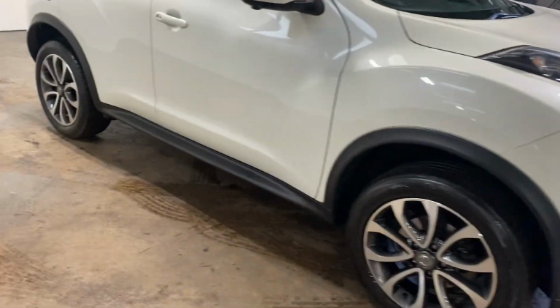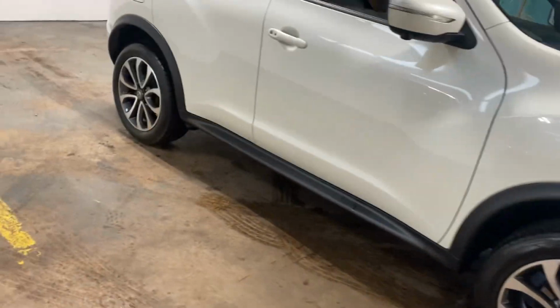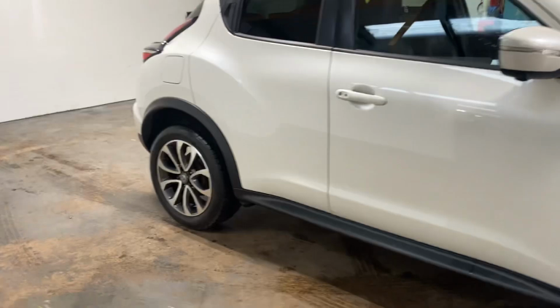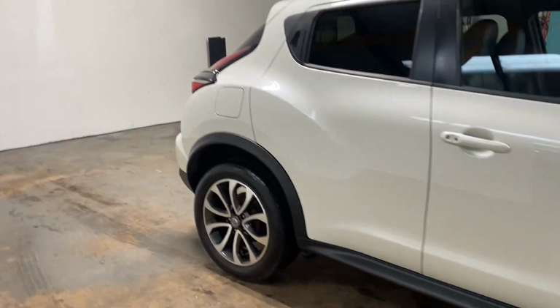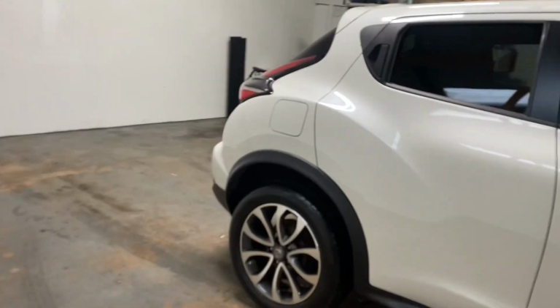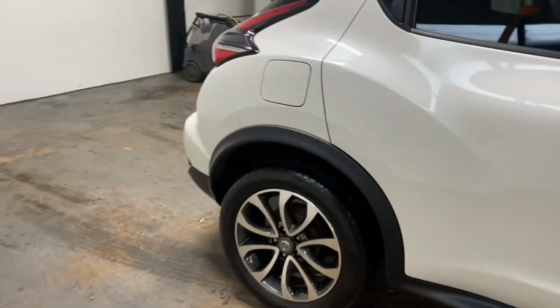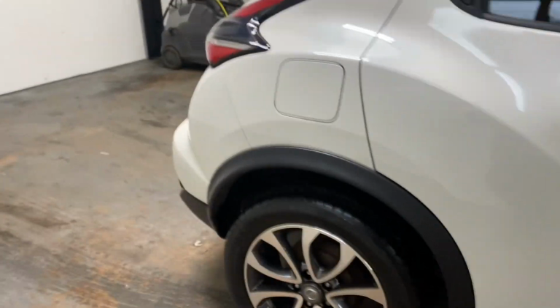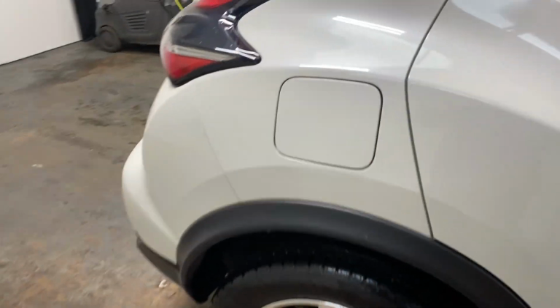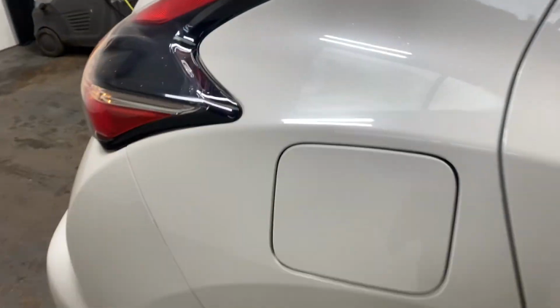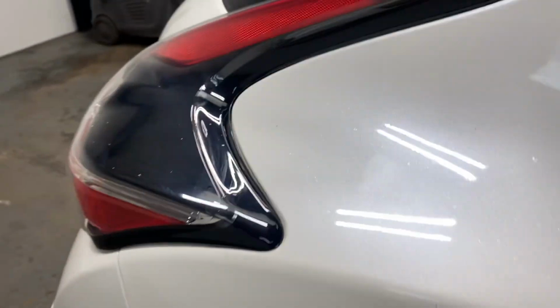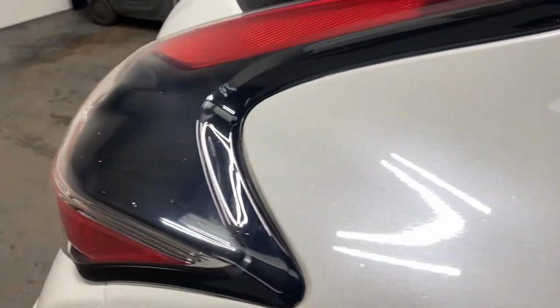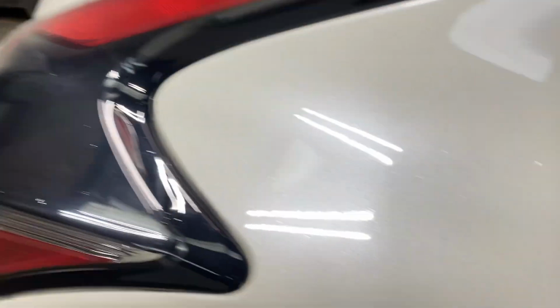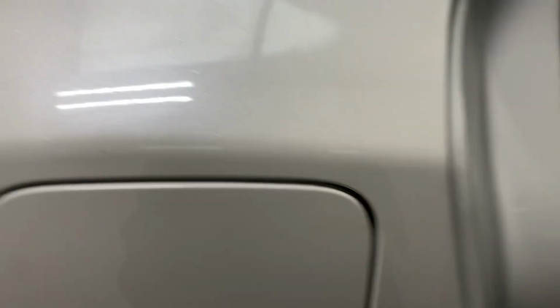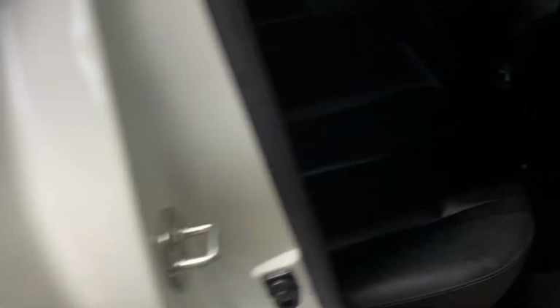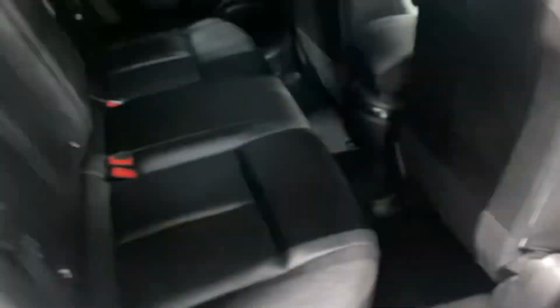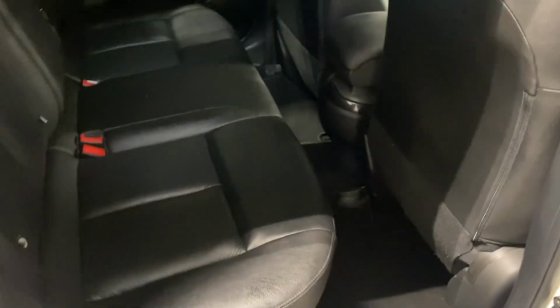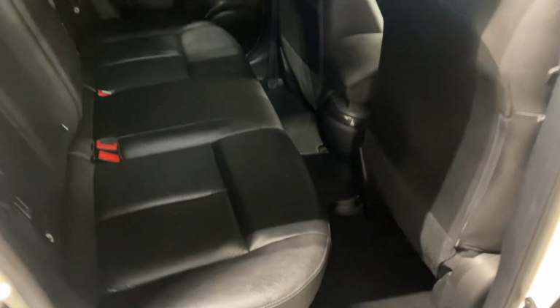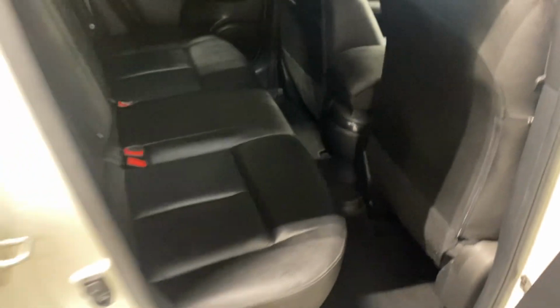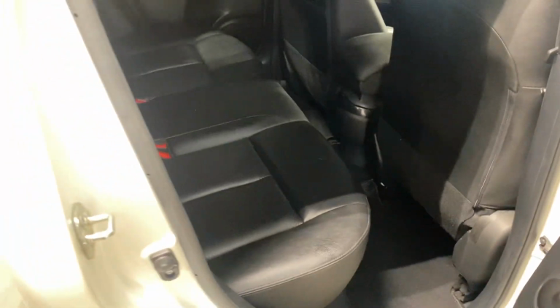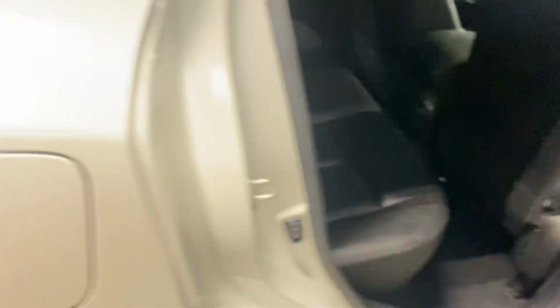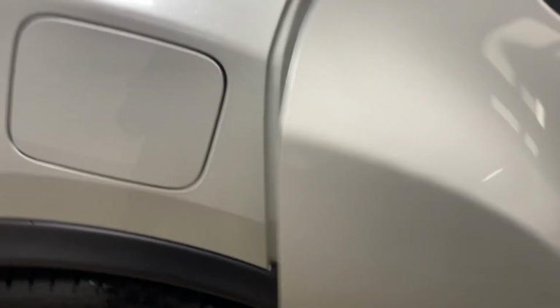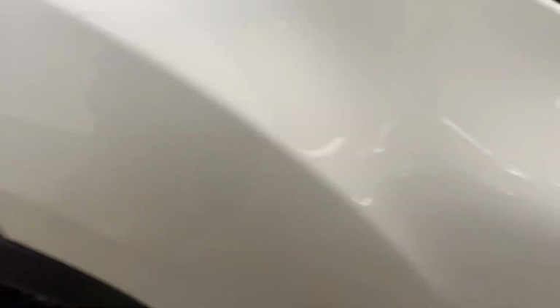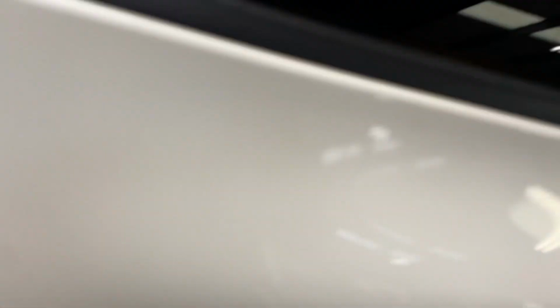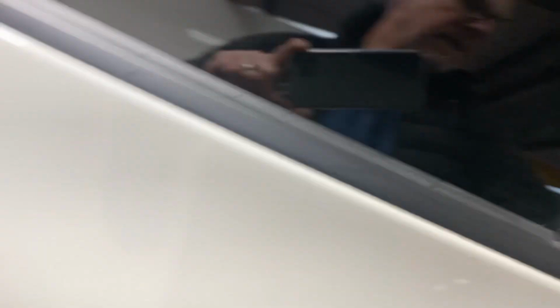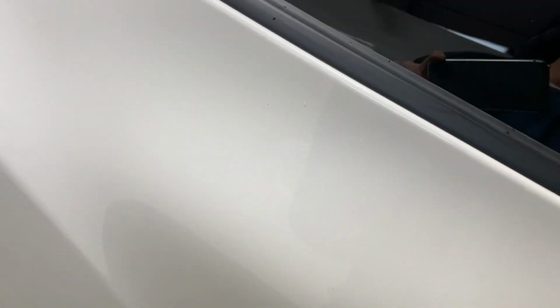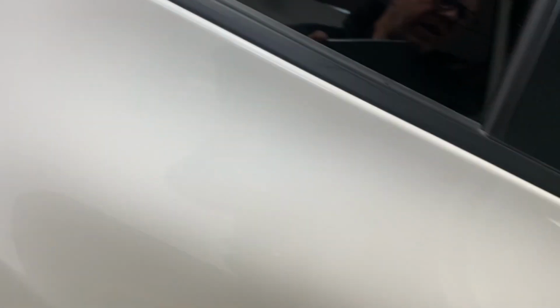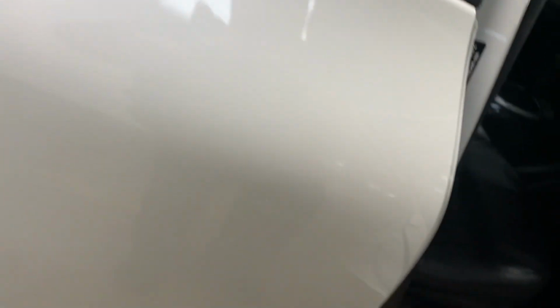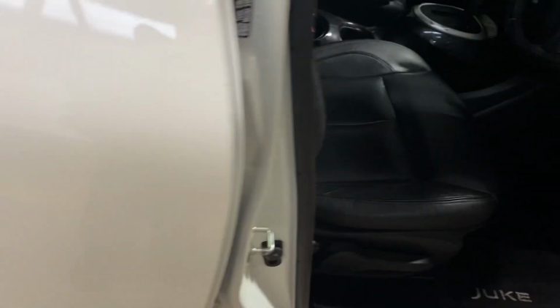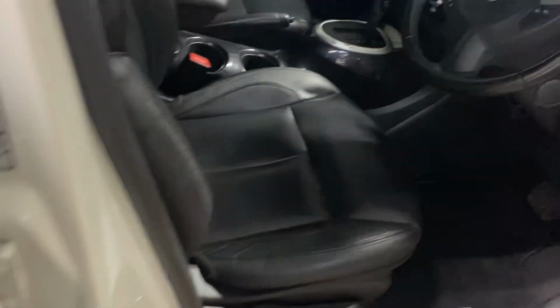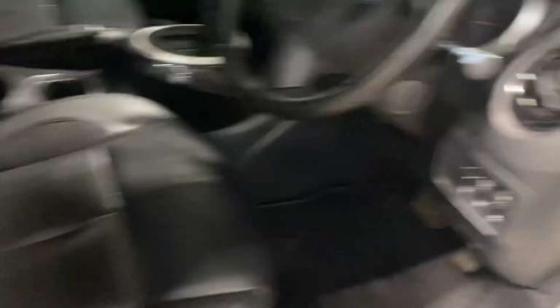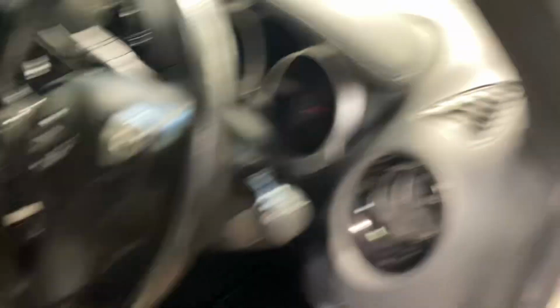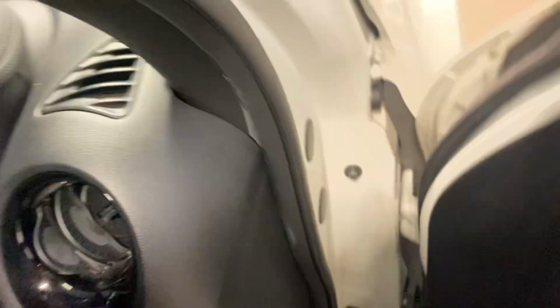Let me show you the interior, and I'm going to start with the back here. It has full leather upholstery. It has keyless entry and keyless start.